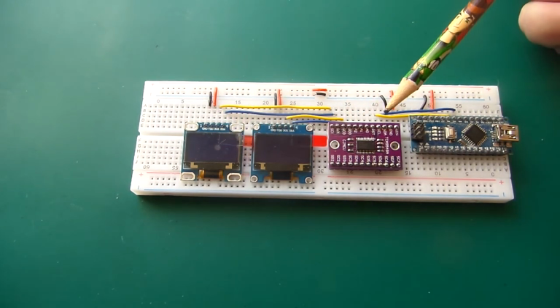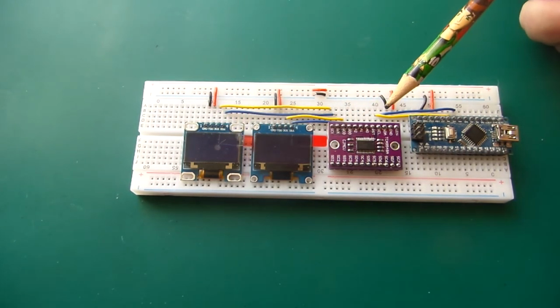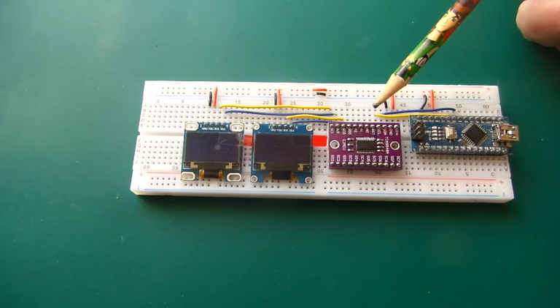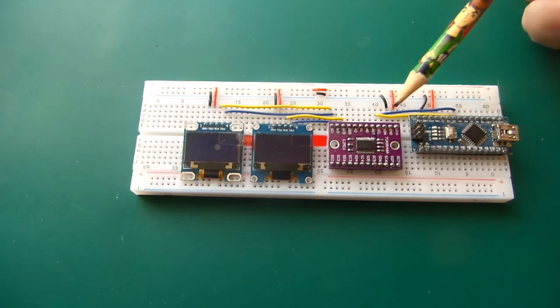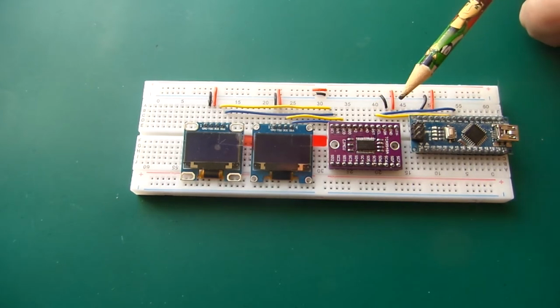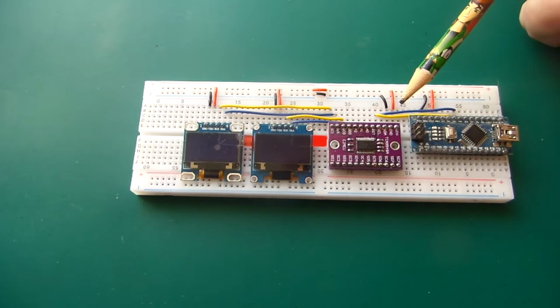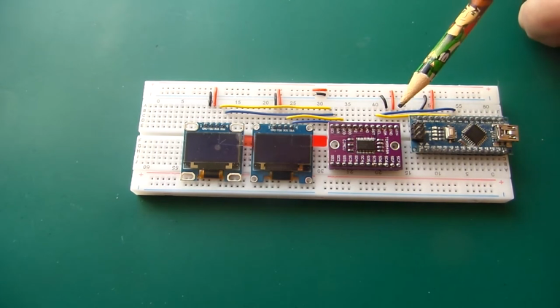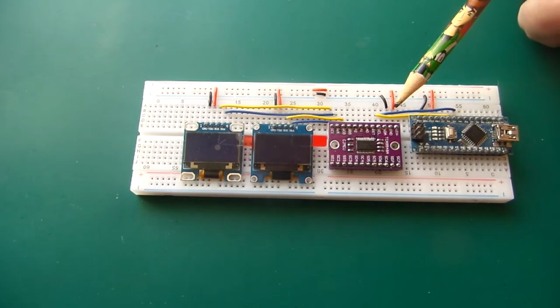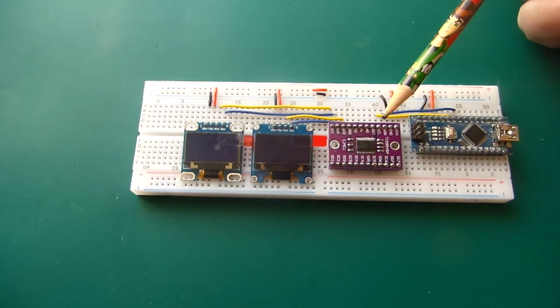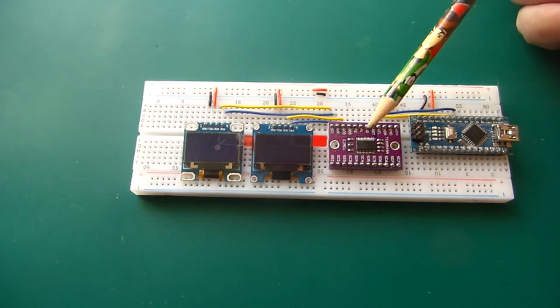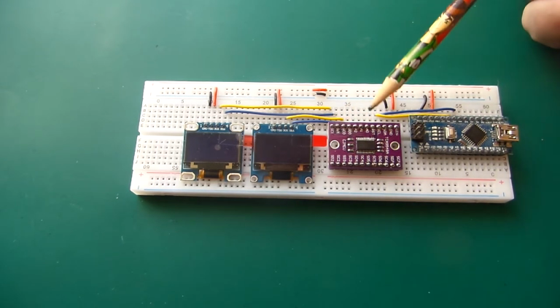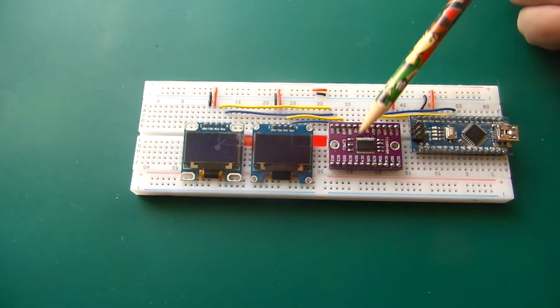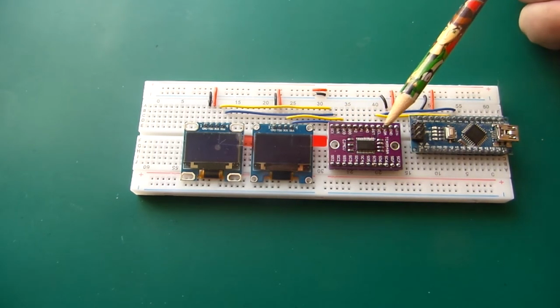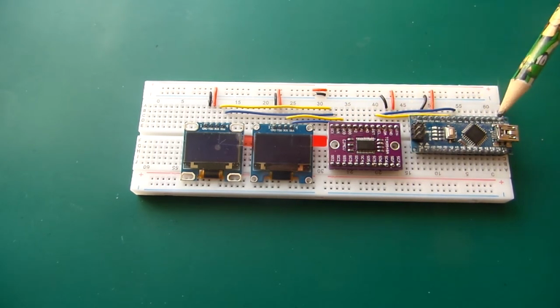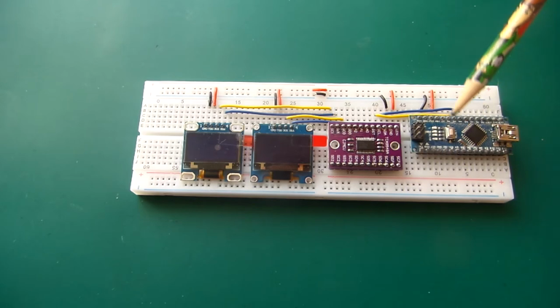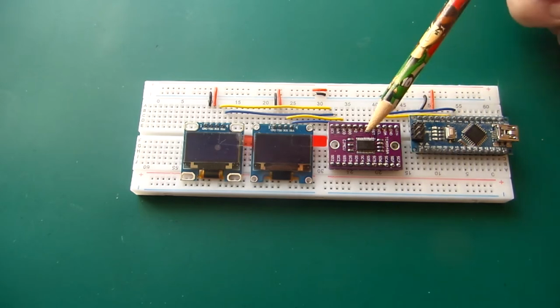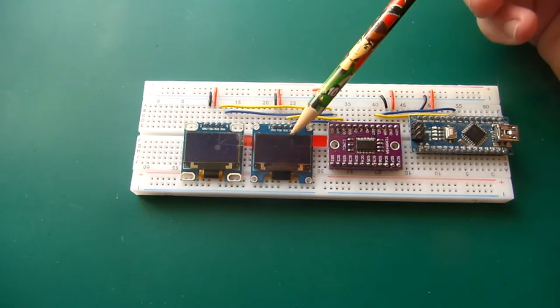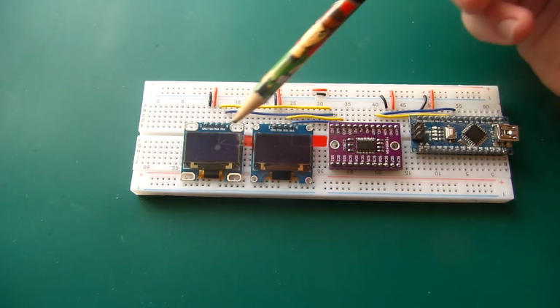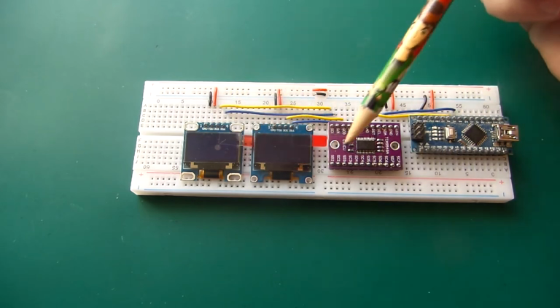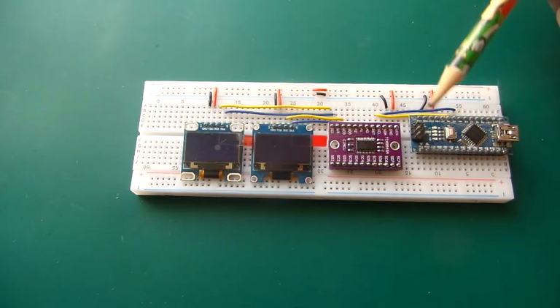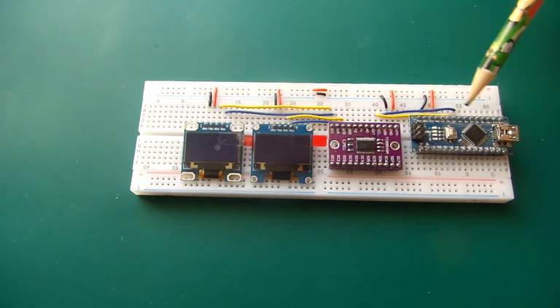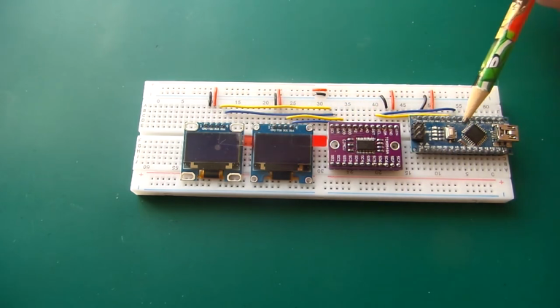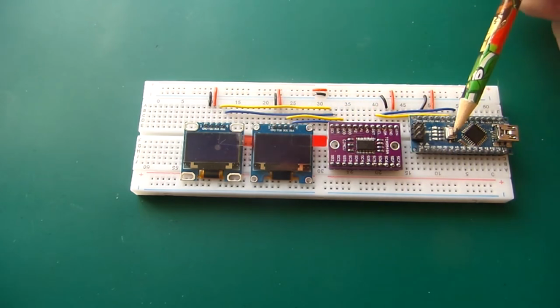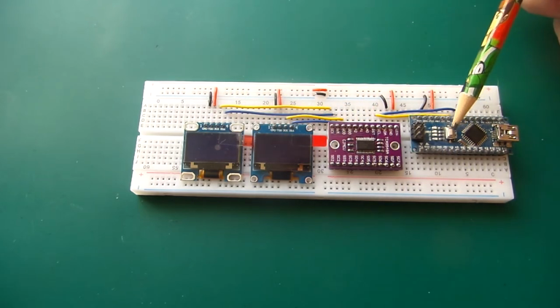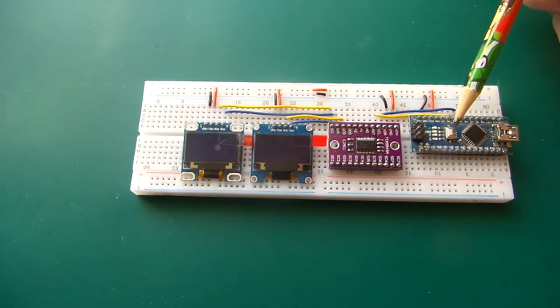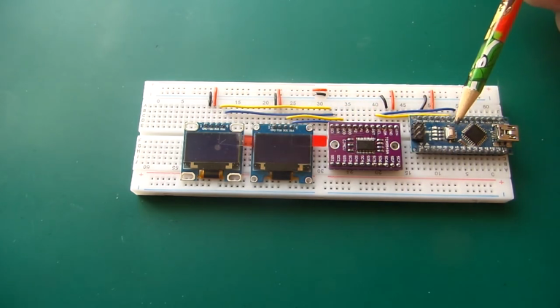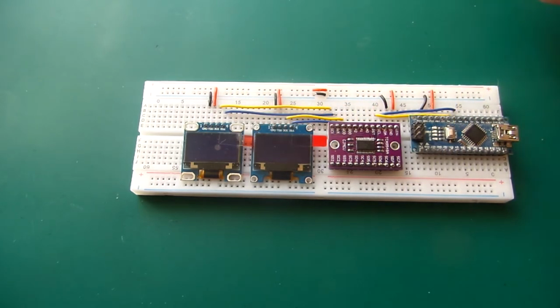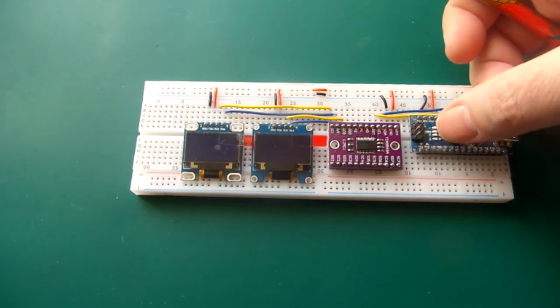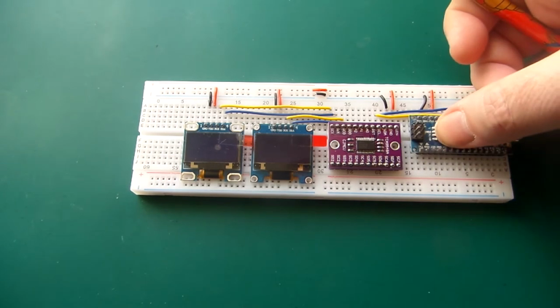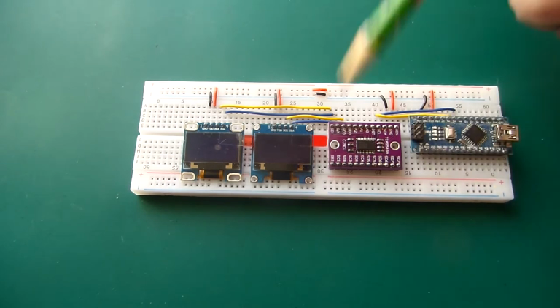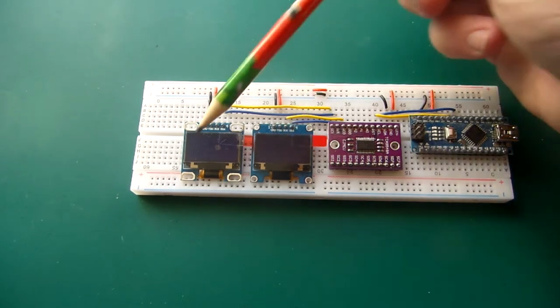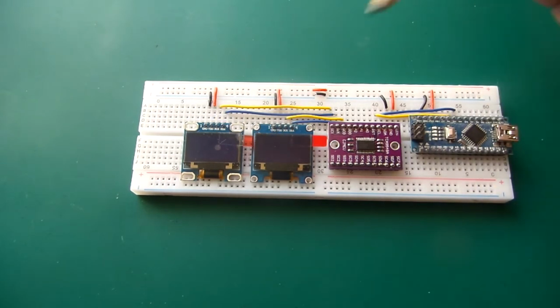If you watched the last video — I'll put a link up just above — I have some real problems on power up. When I power it up these screens are blank and I have to do a soft reset using the Arduino Nano's reset button until I can get both screens showing.